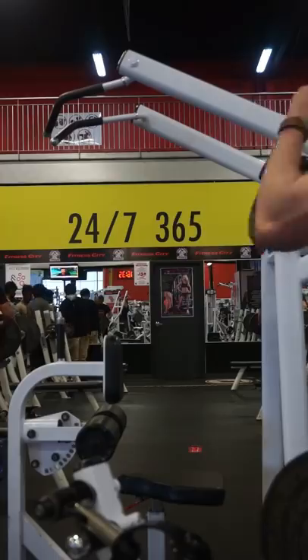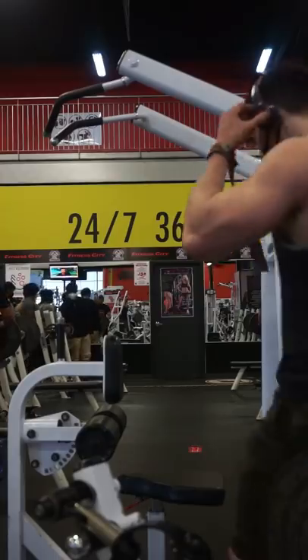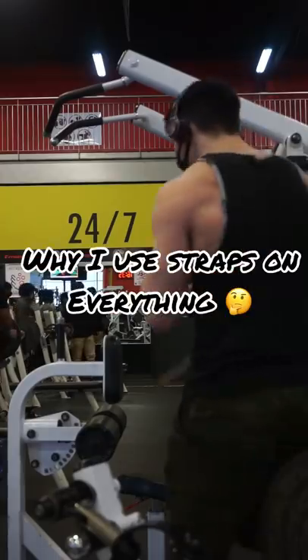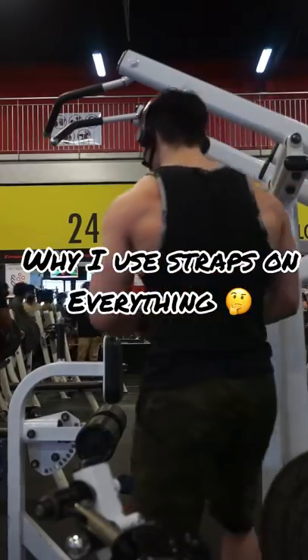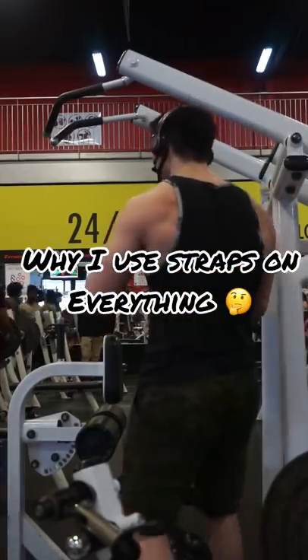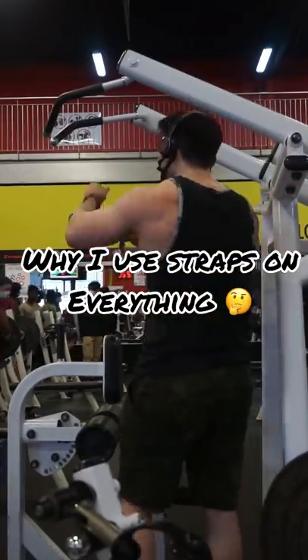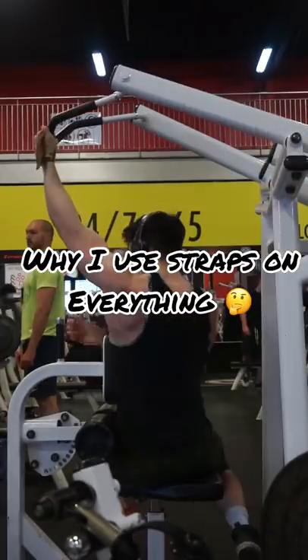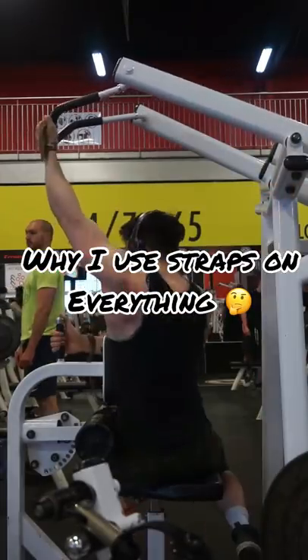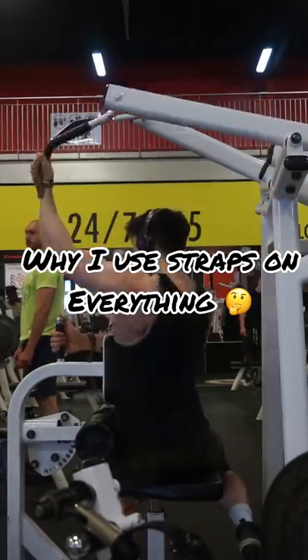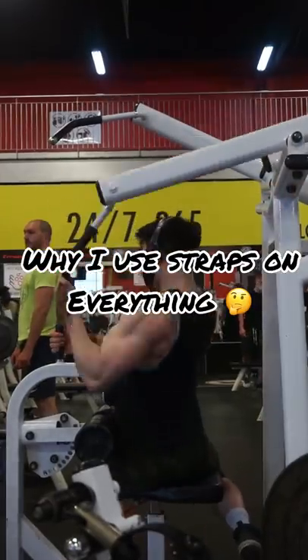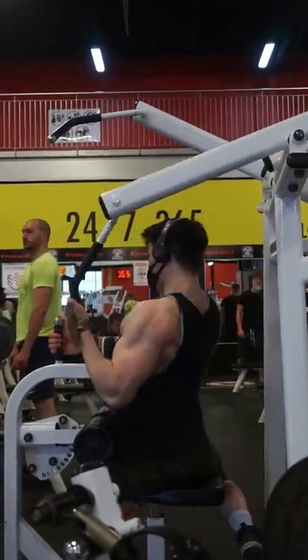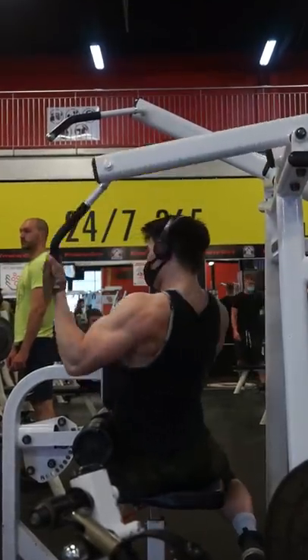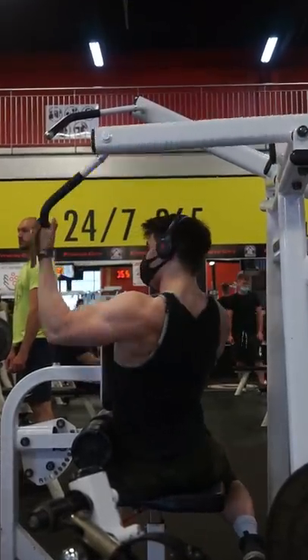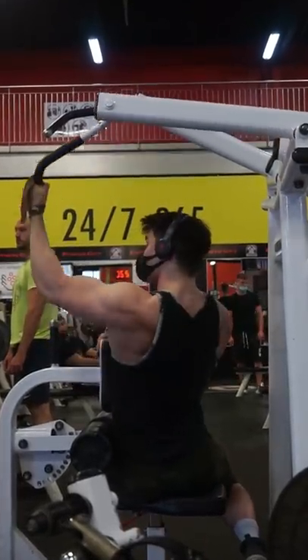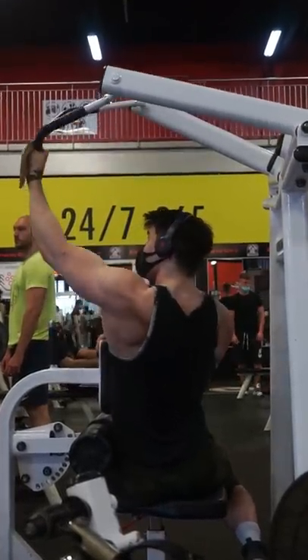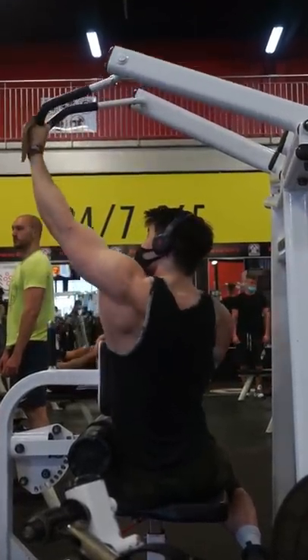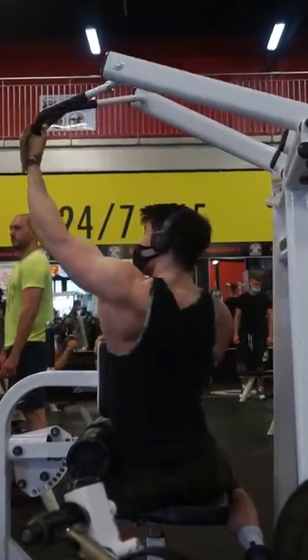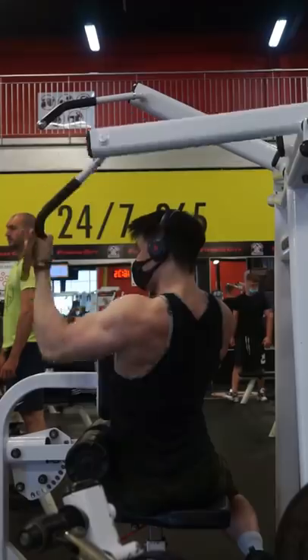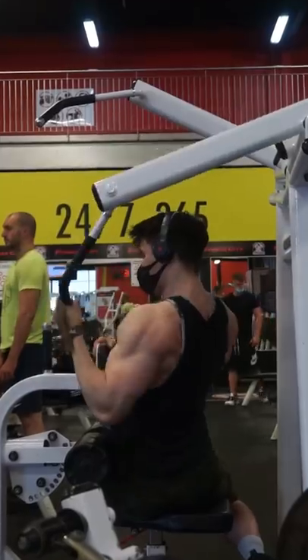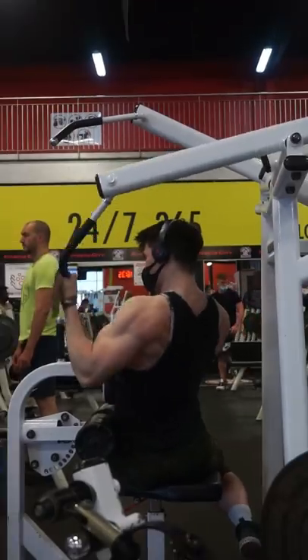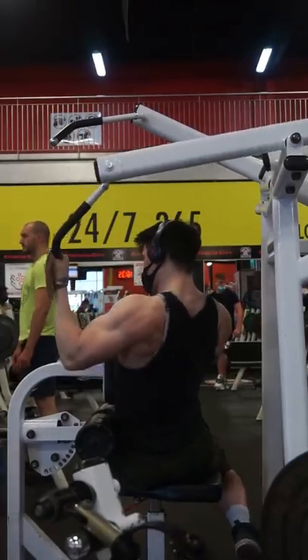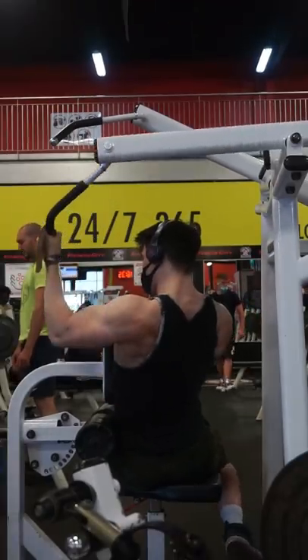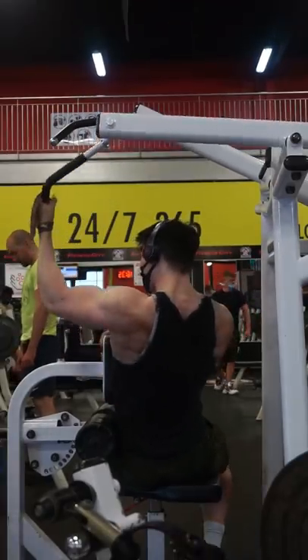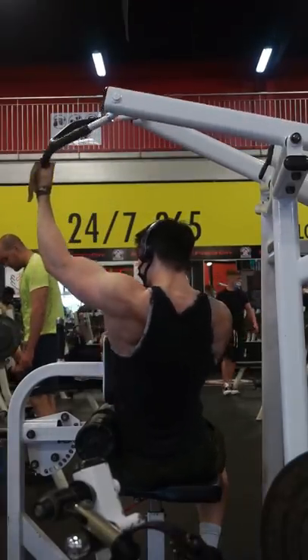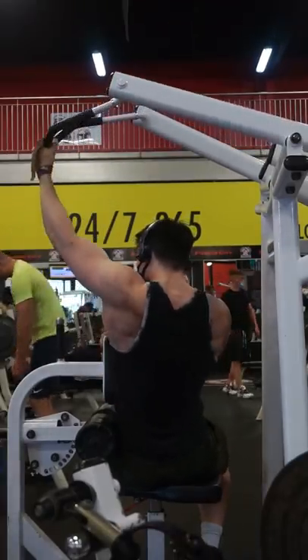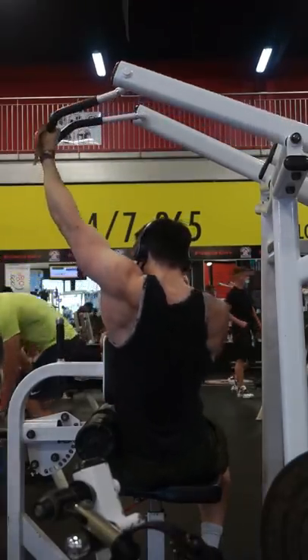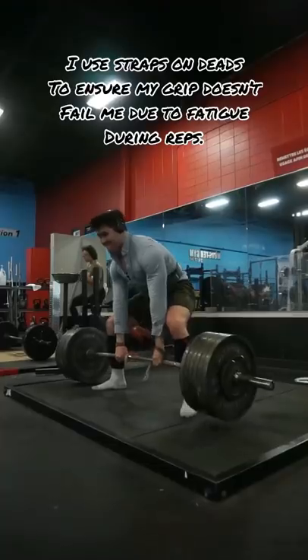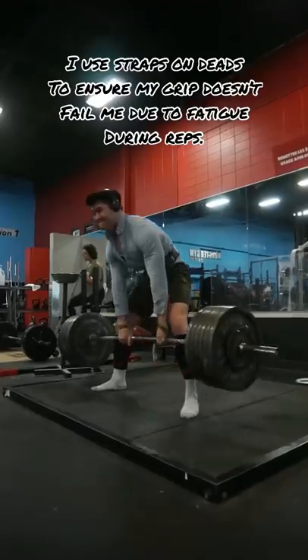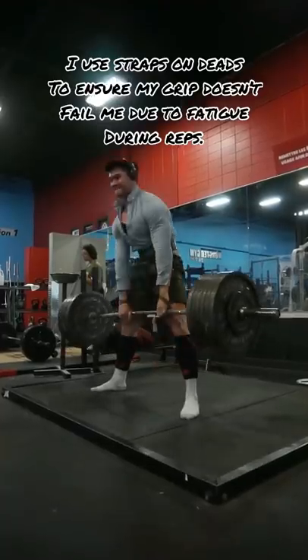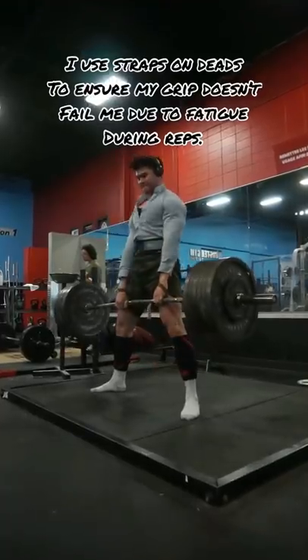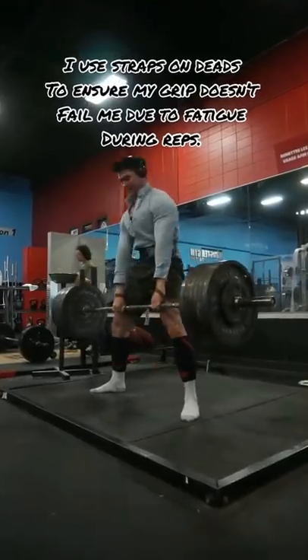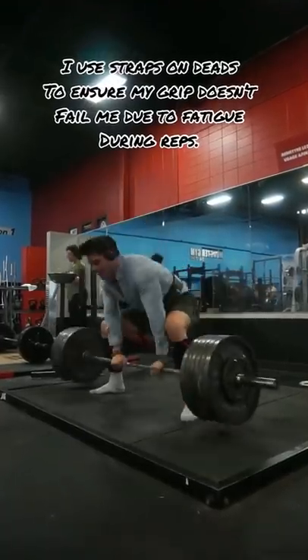Here's why I use straps on every pulling movement in the gym. So now you're thinking, why would you do that? You're gonna have a baby grip, you're gonna have tiny forearms. And for powerlifting, you're not allowed to use straps.